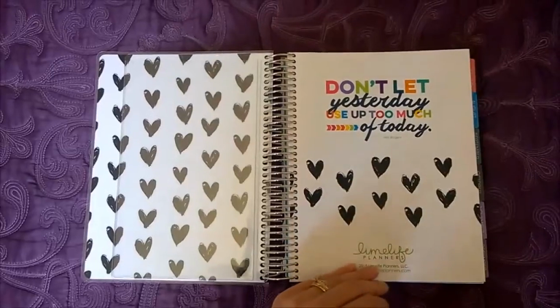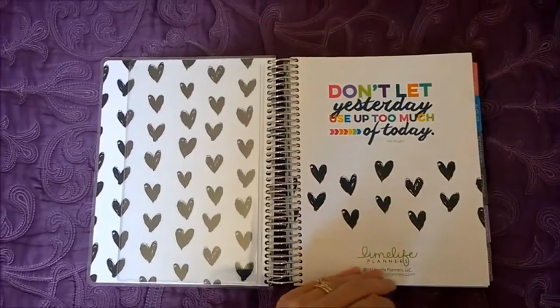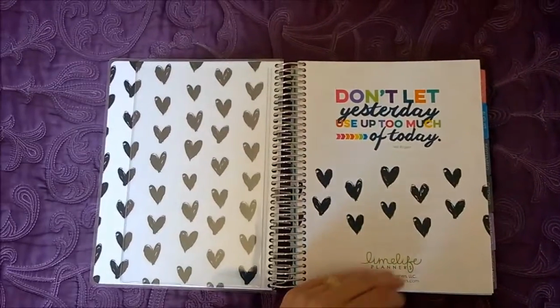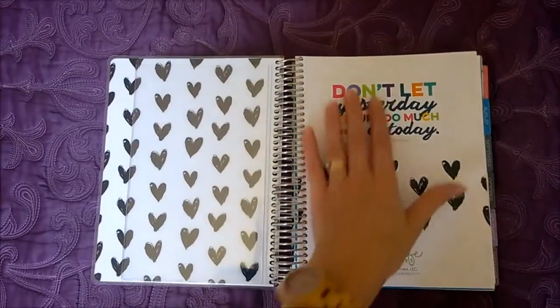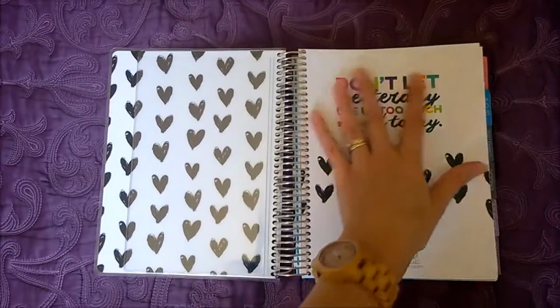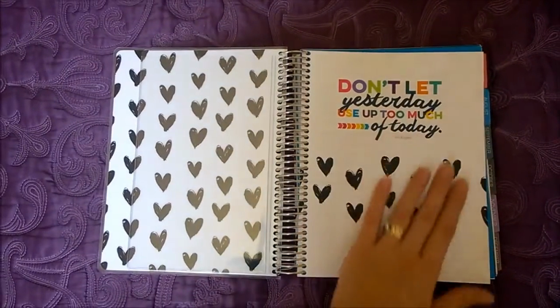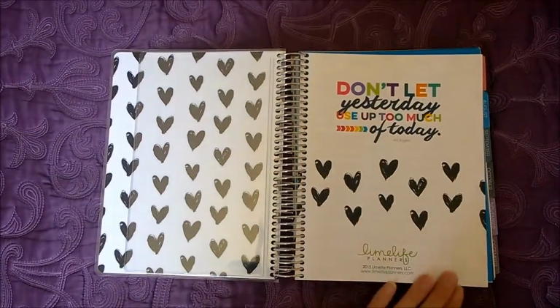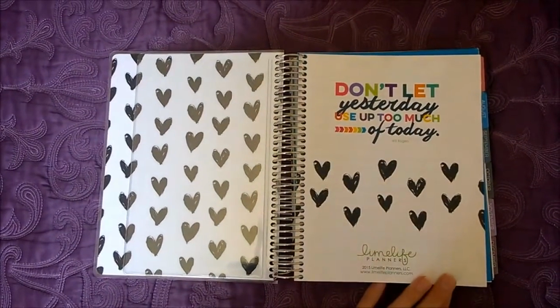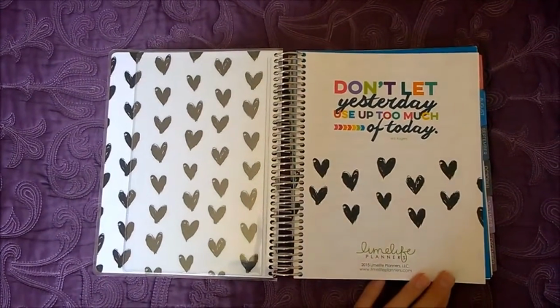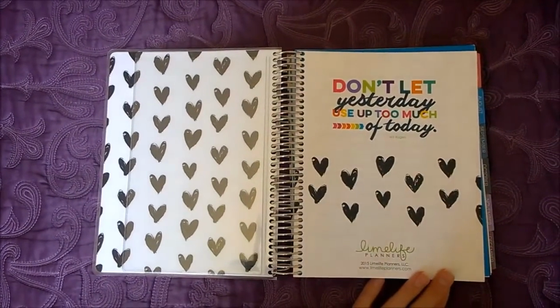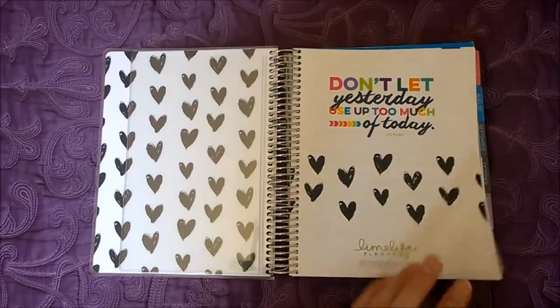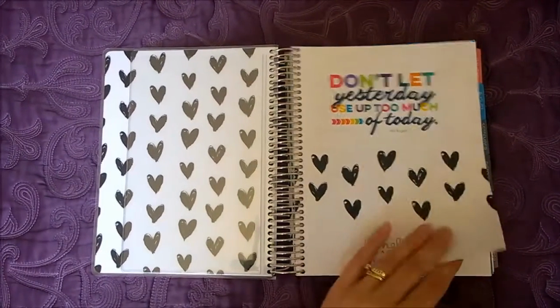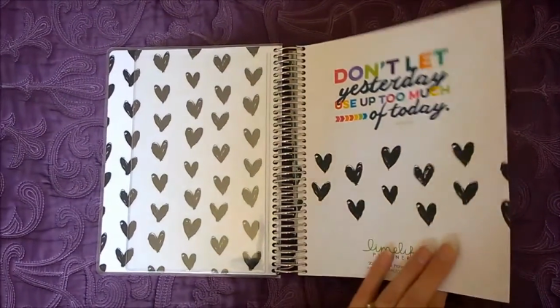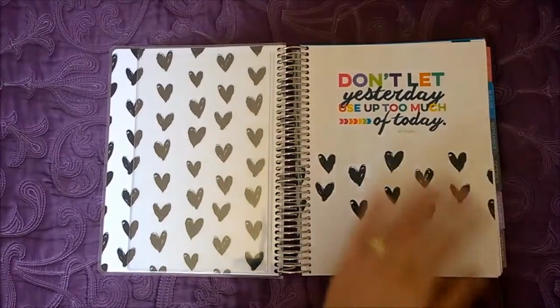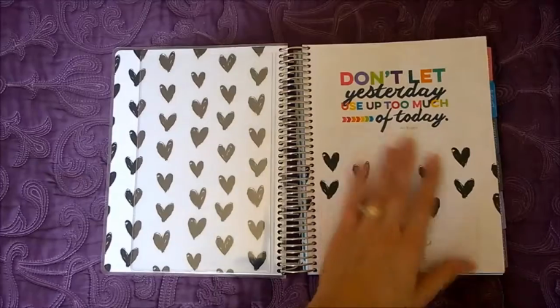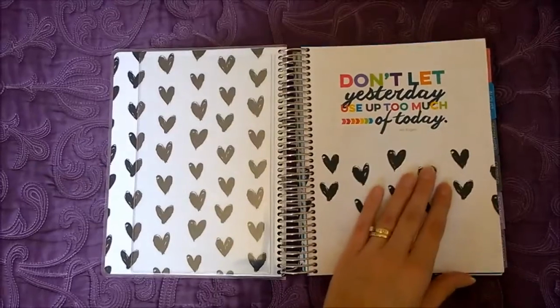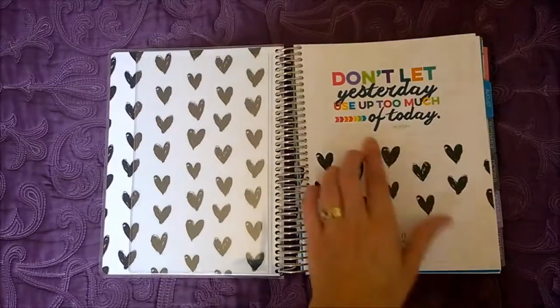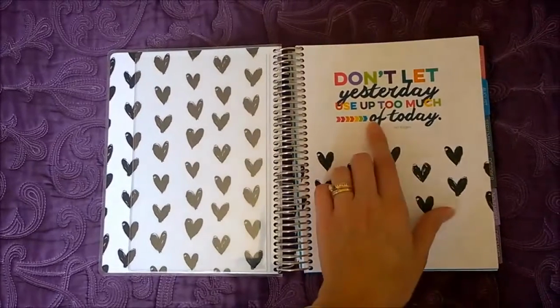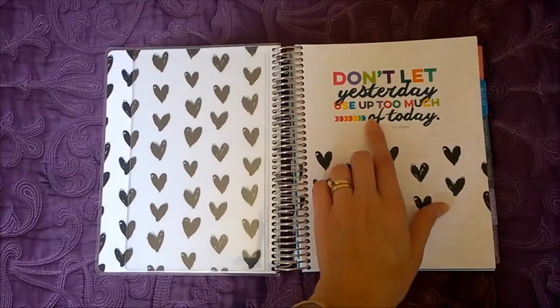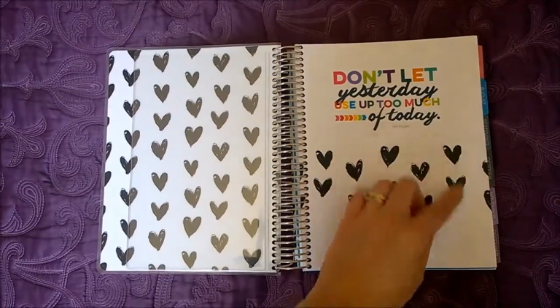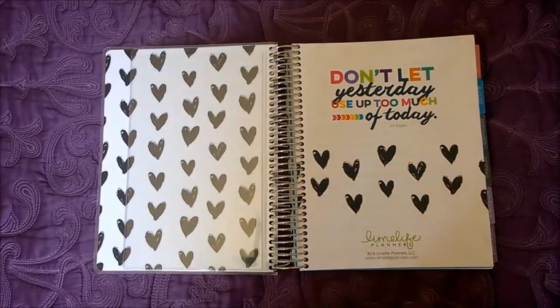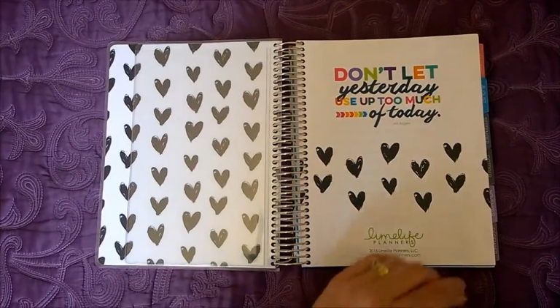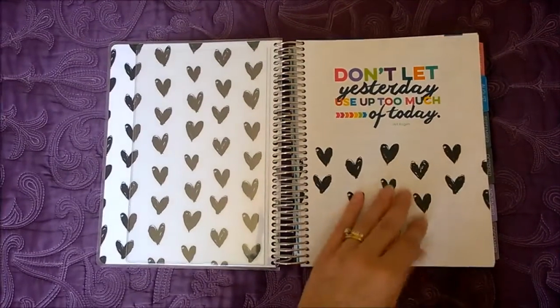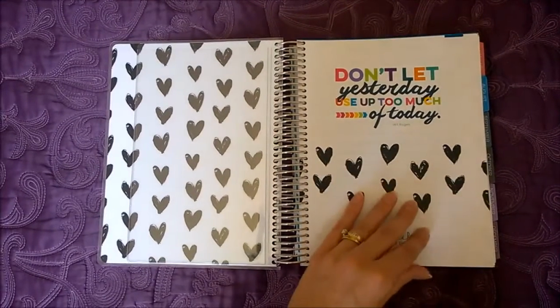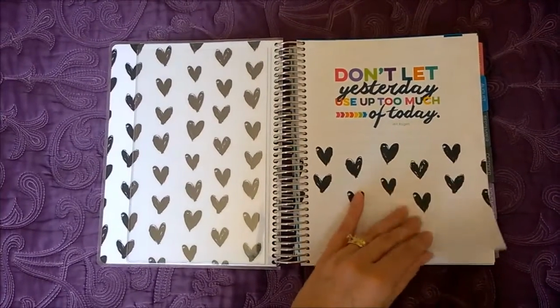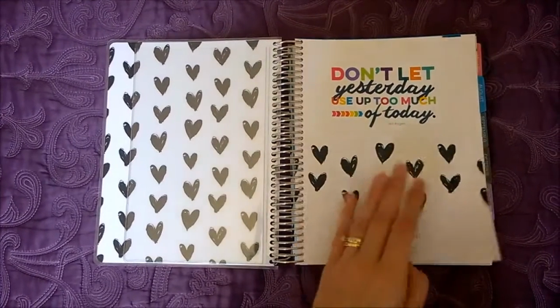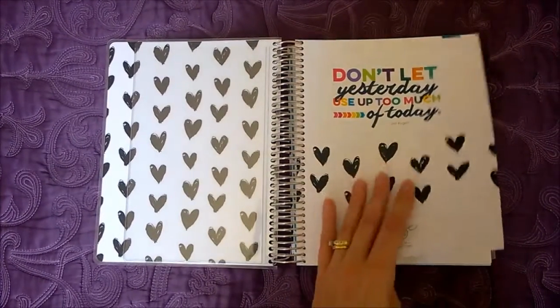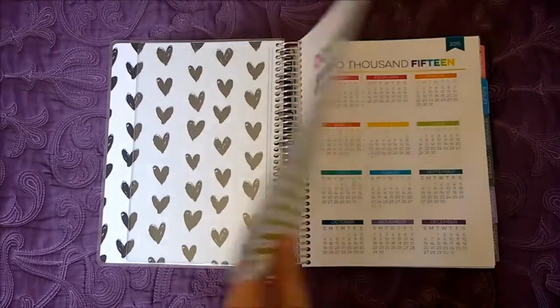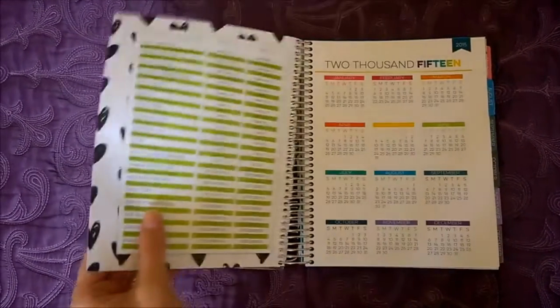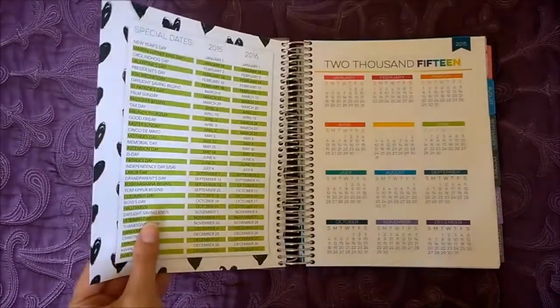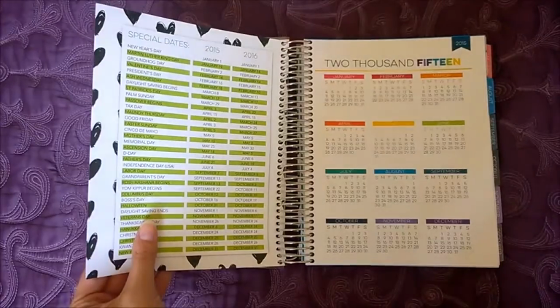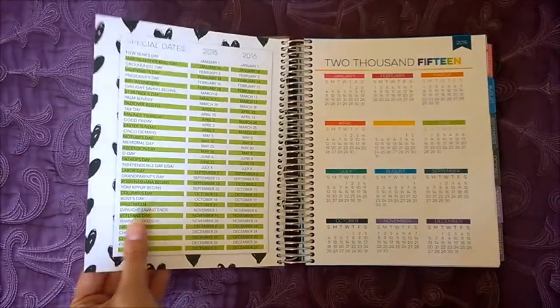There's a cute little title page in here that reads 'Don't let yesterday use up too much of today.' I love the little messages and quotes they have throughout the book.